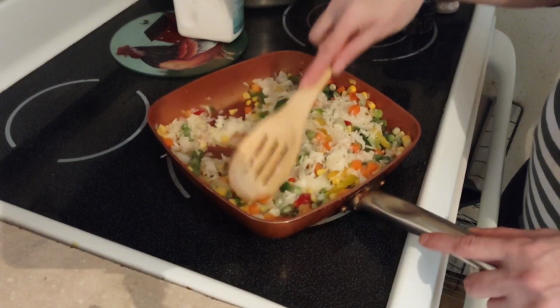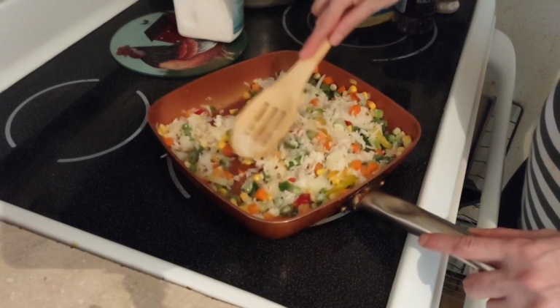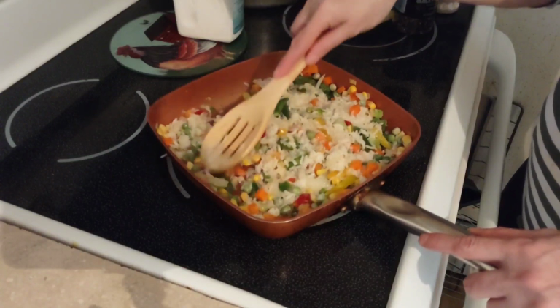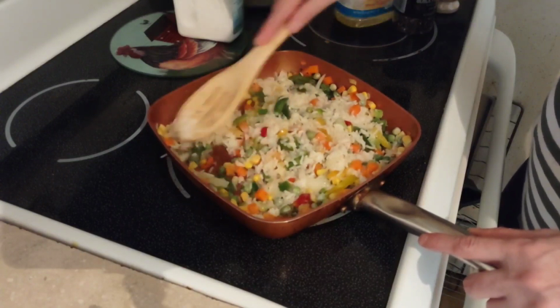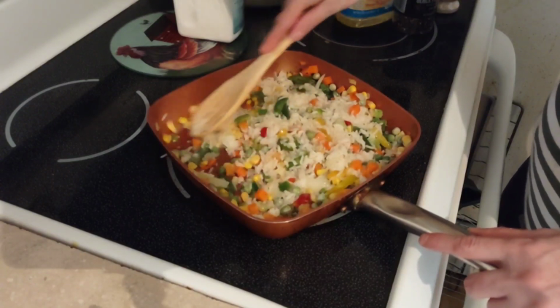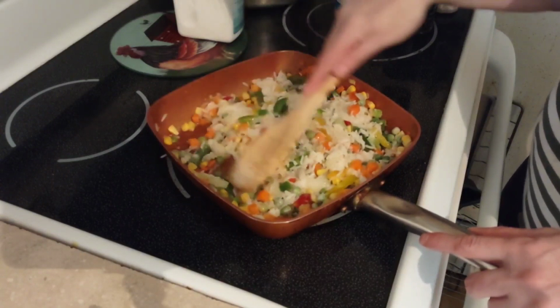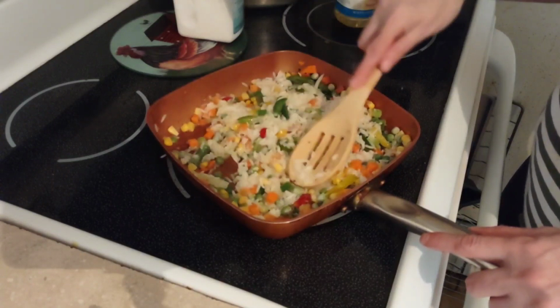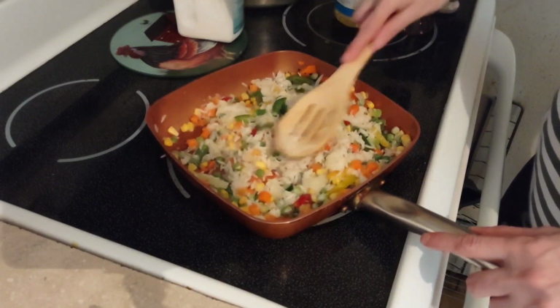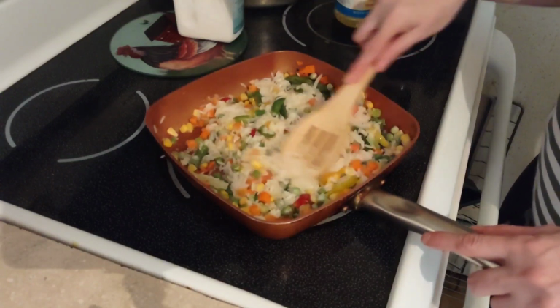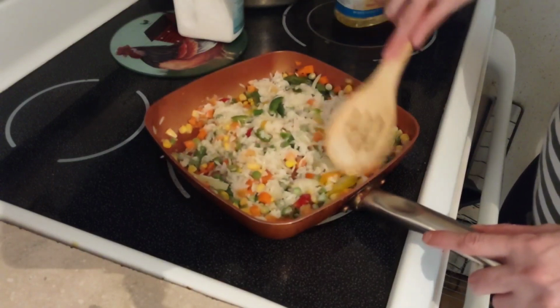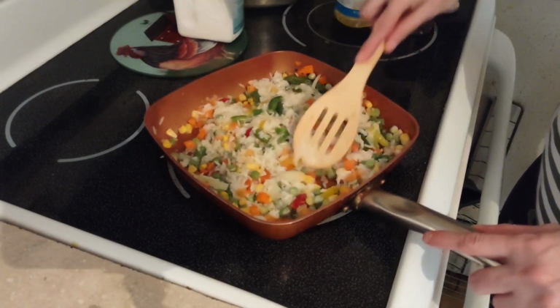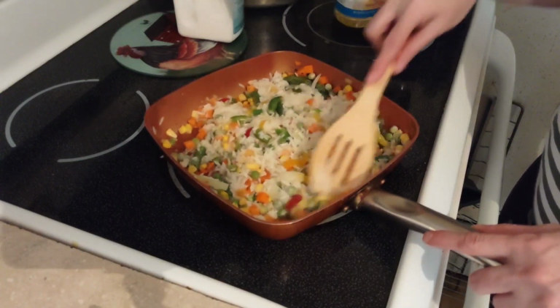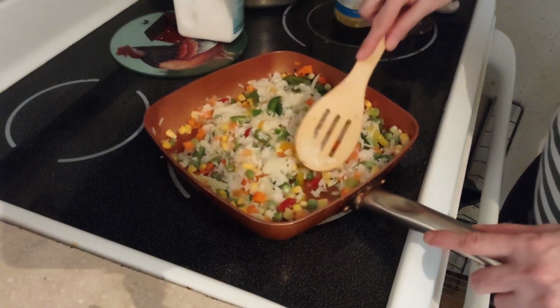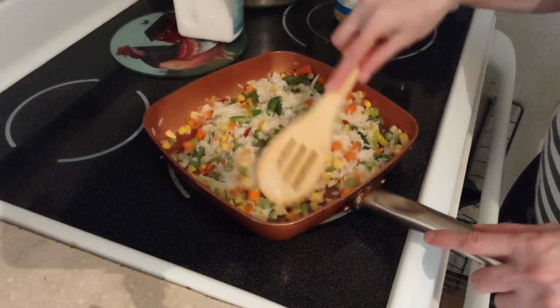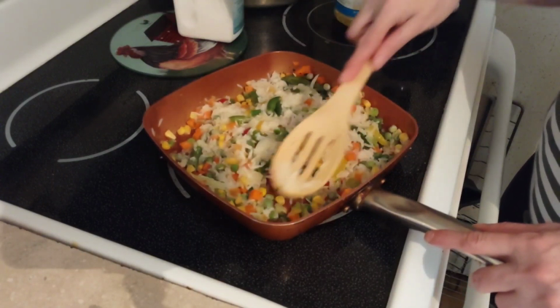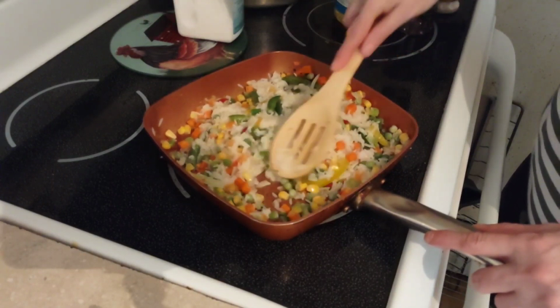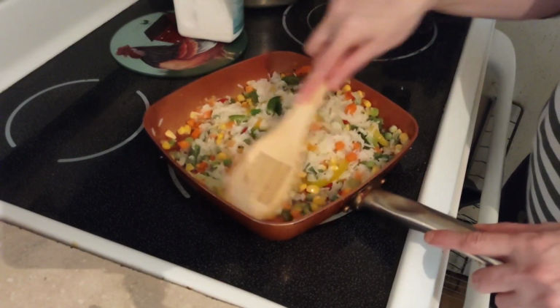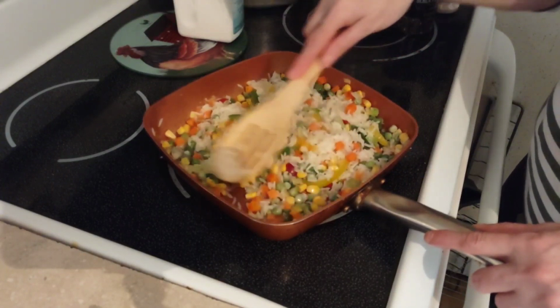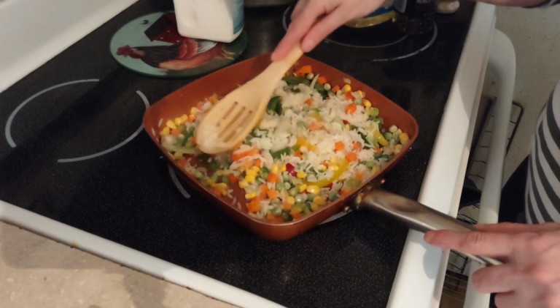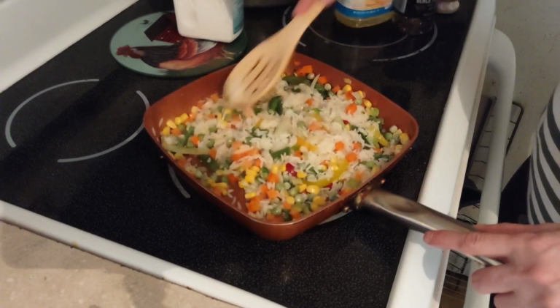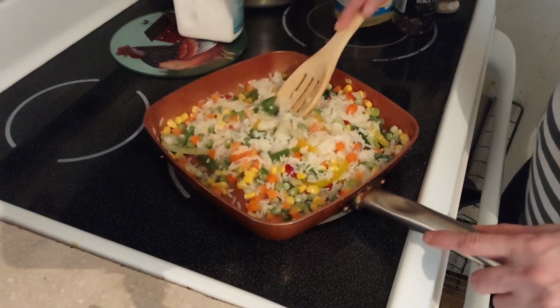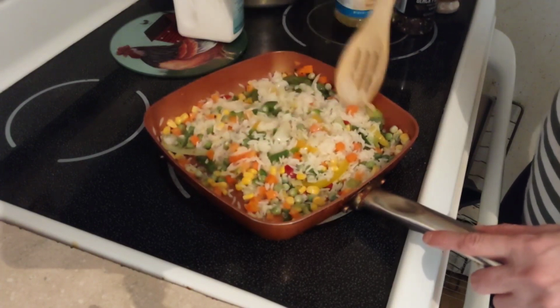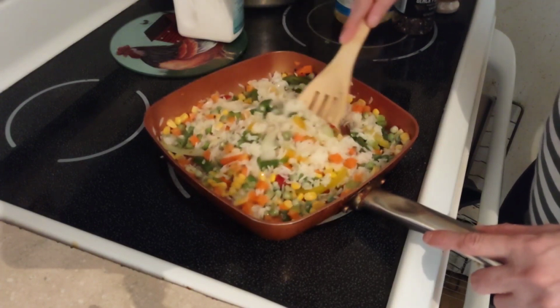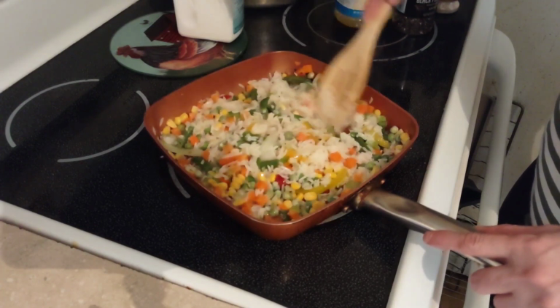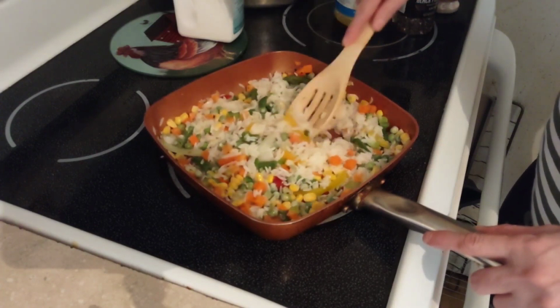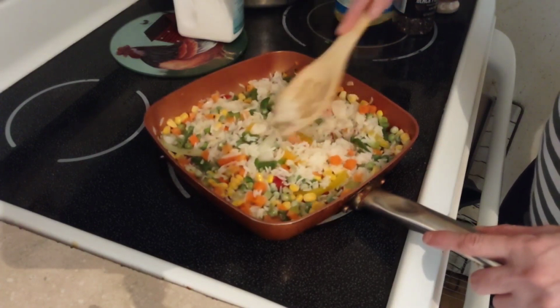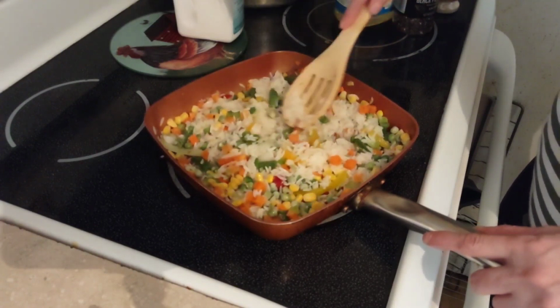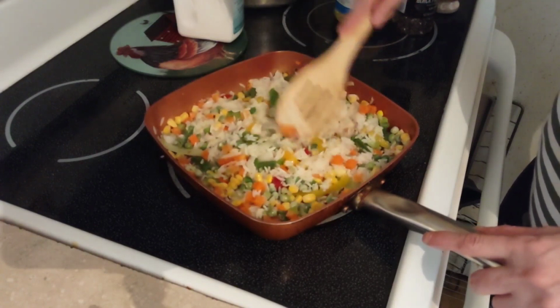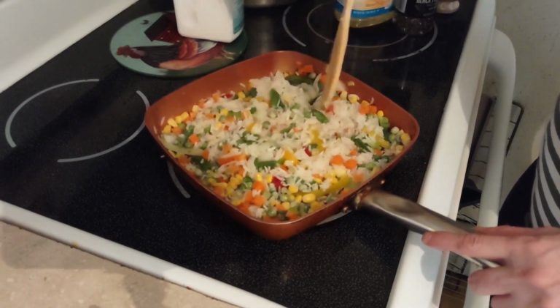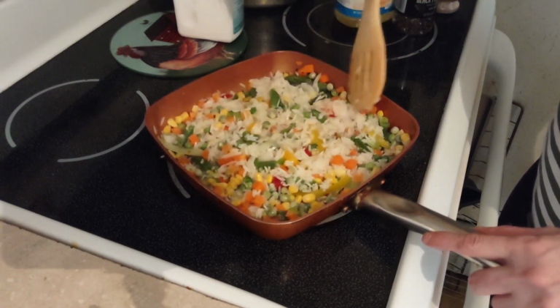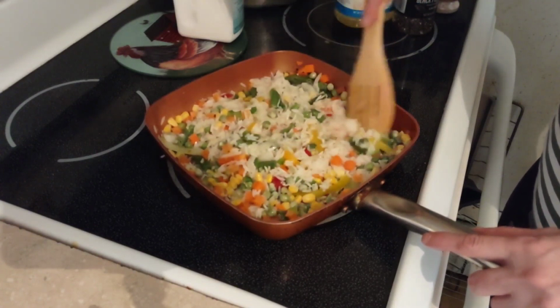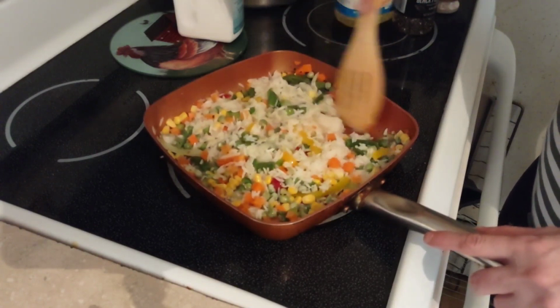Depending on your family size, that's how many bags of rice you will need. I'm a family of four with some picky eaters.